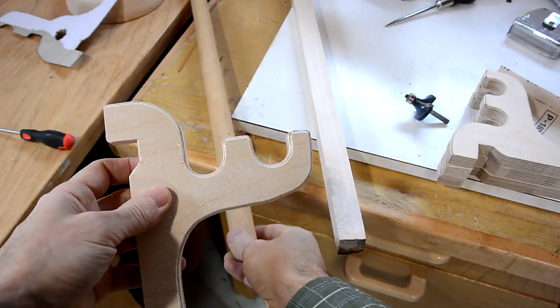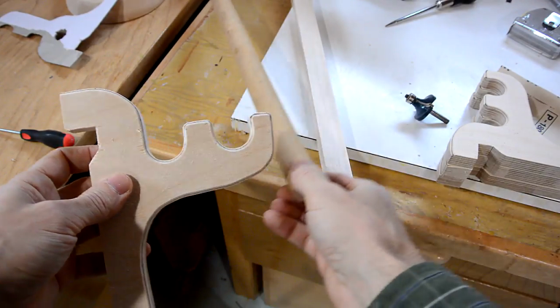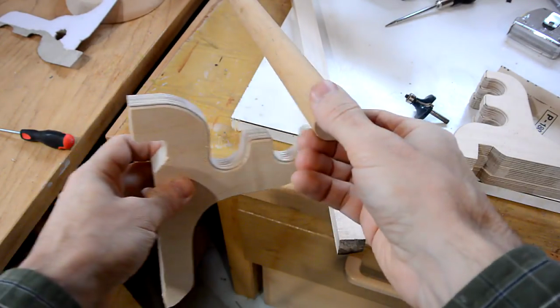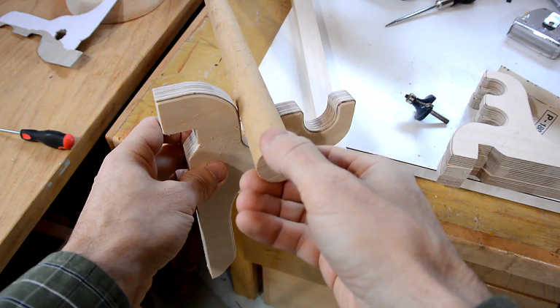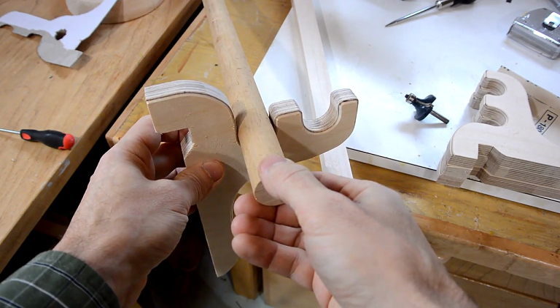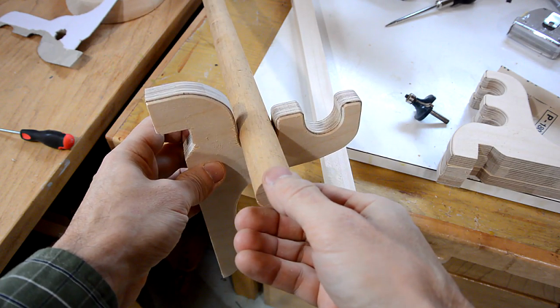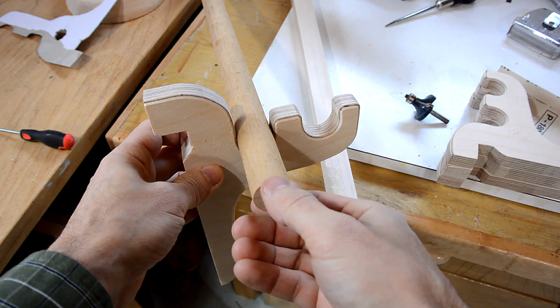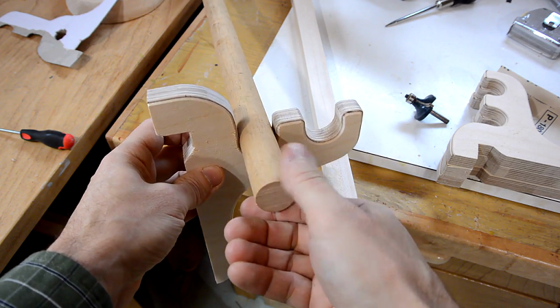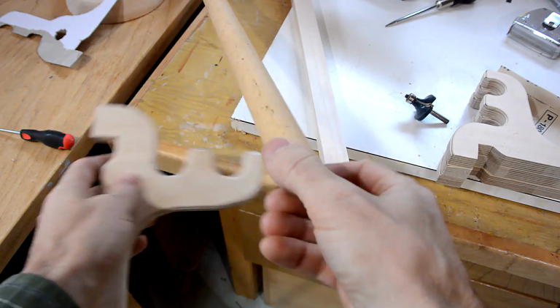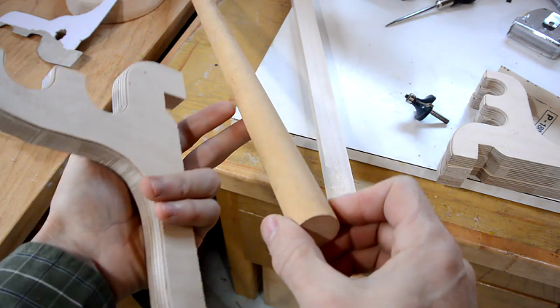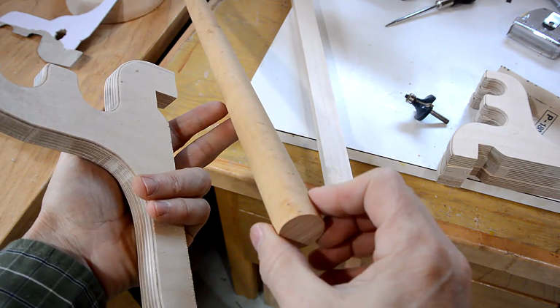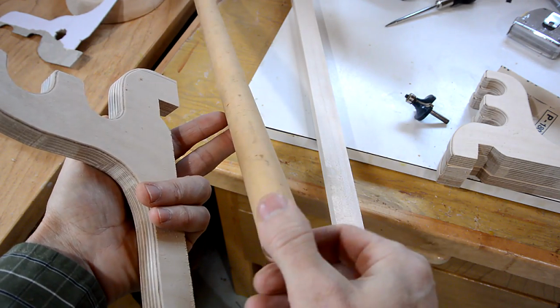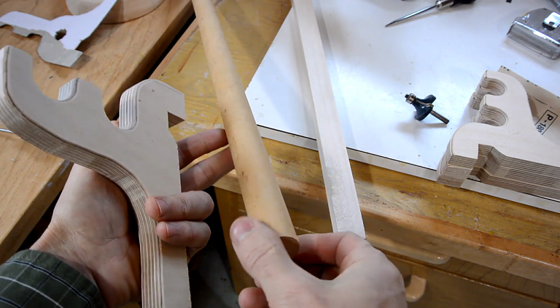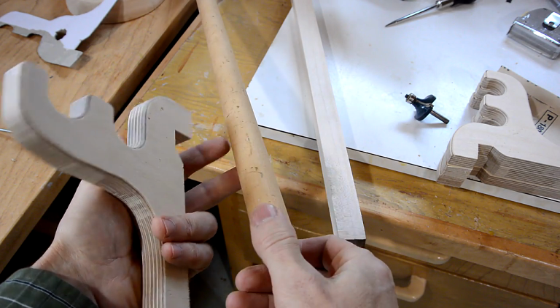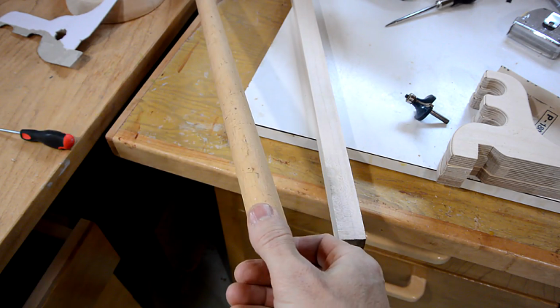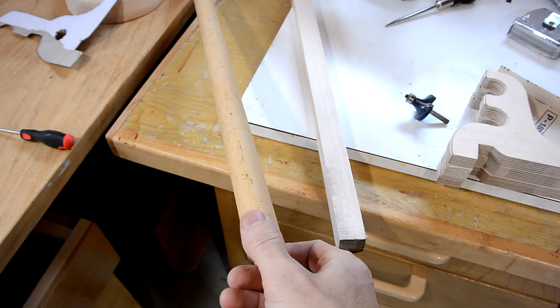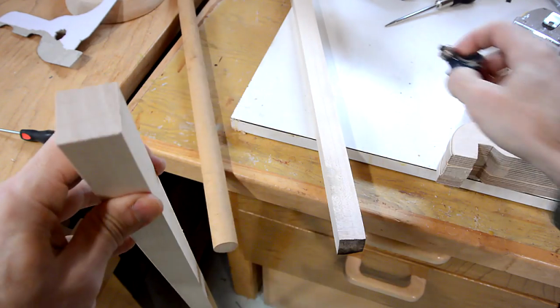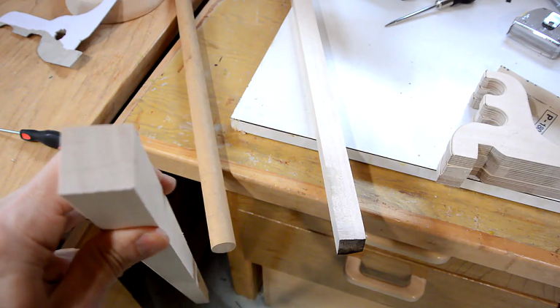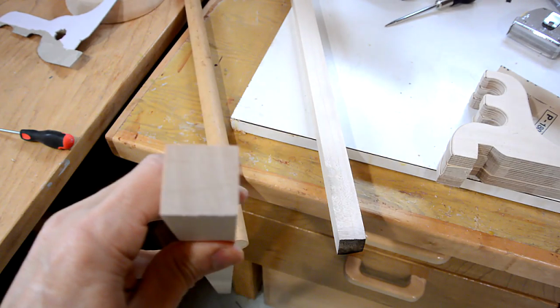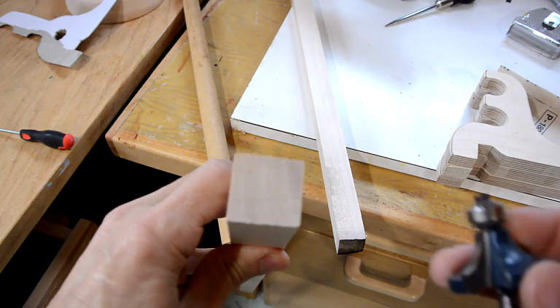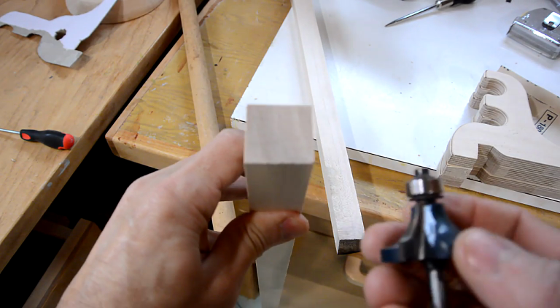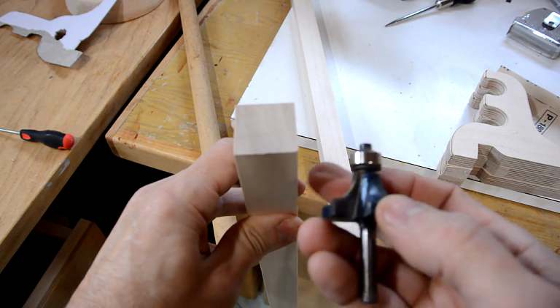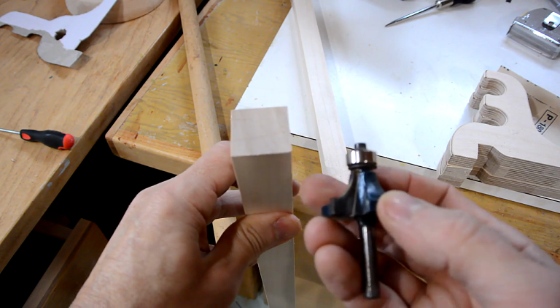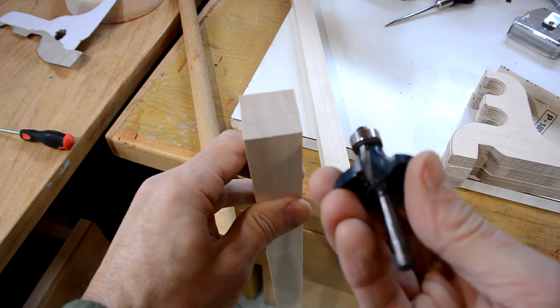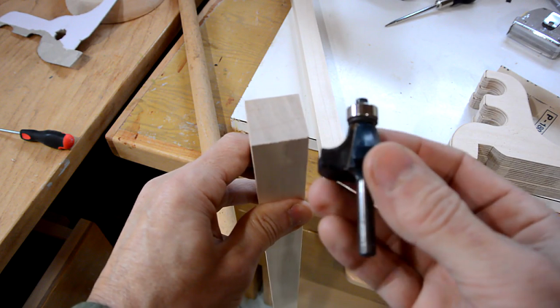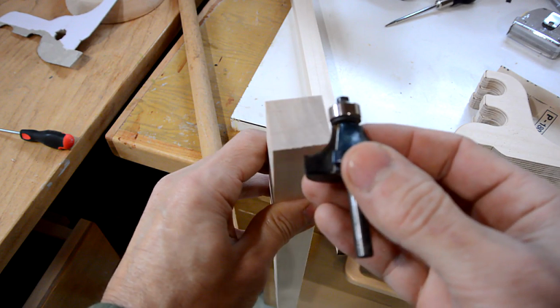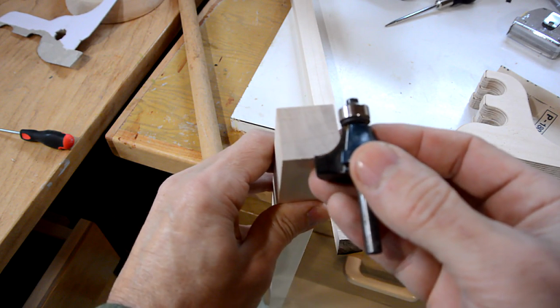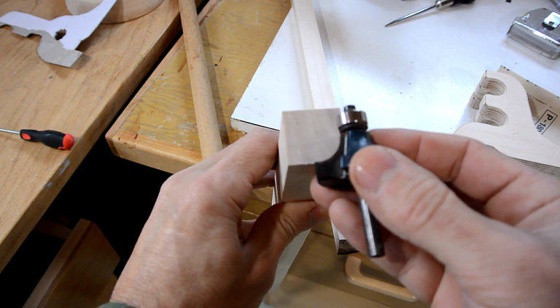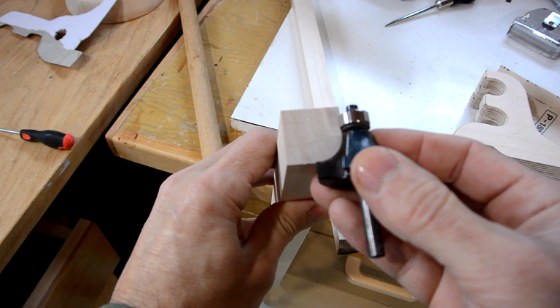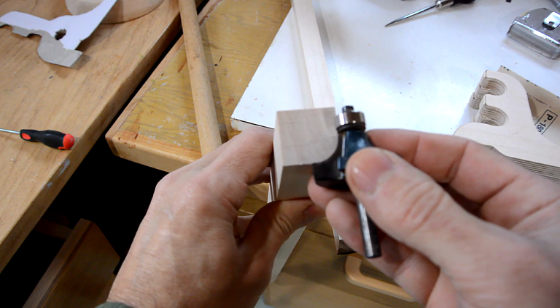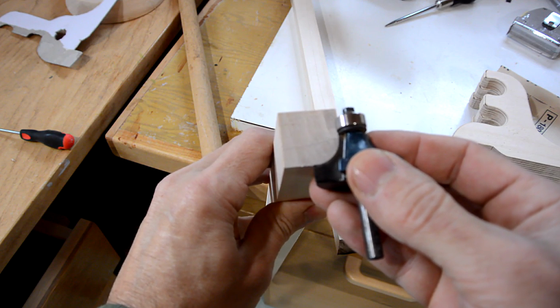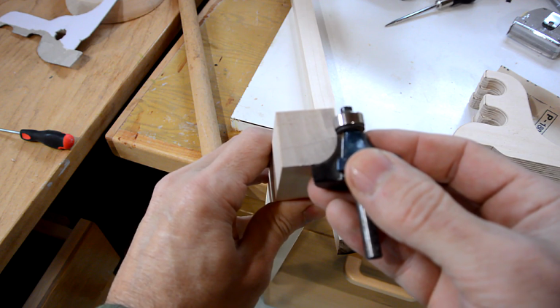The dowels are going to fit into this hook right here, except this dowel is kind of ugly, so I want to make a nicer dowel. I'm going to do that by using square stock and a half-inch round-over bit to cut off each corner.